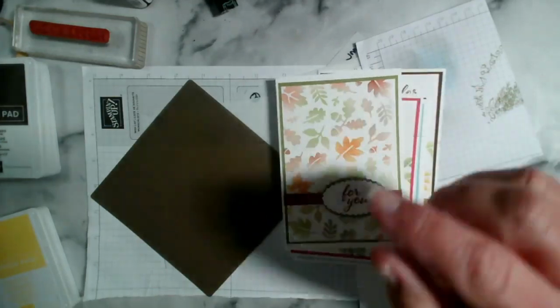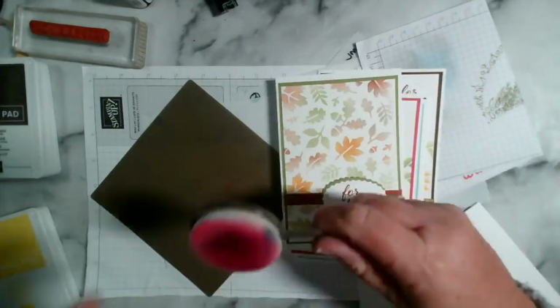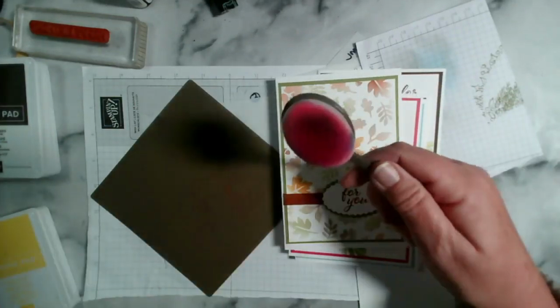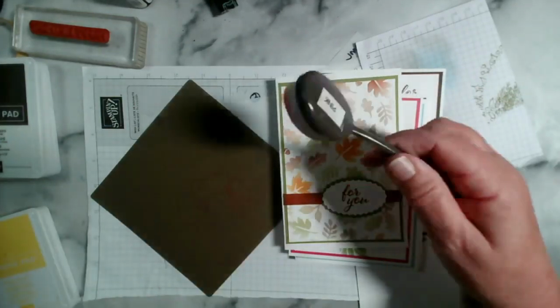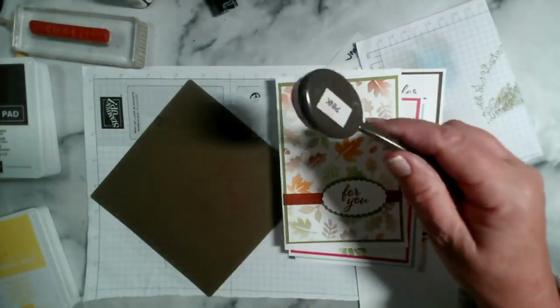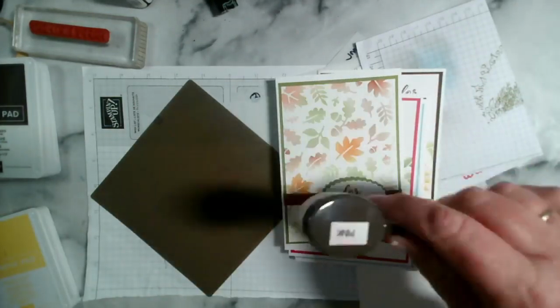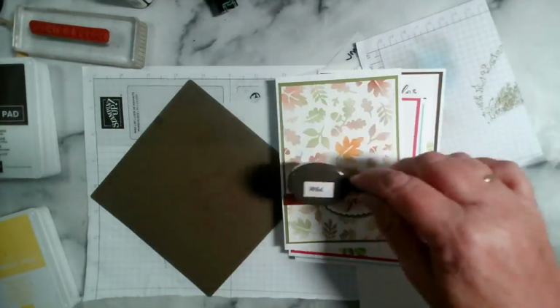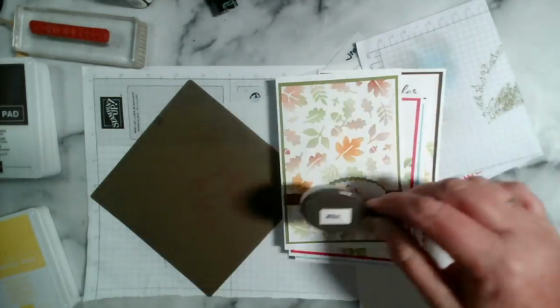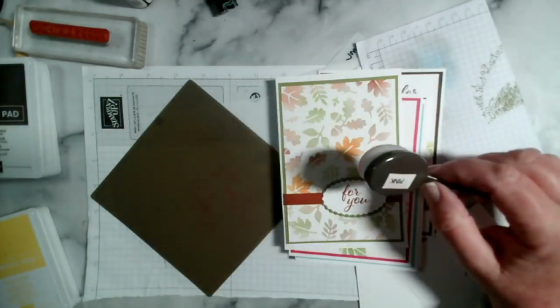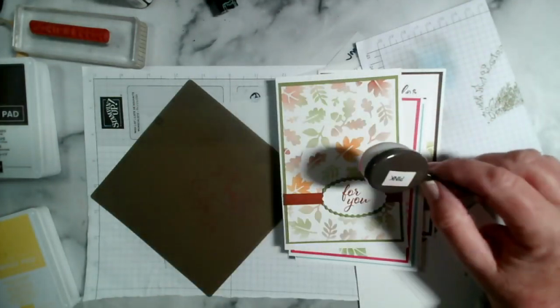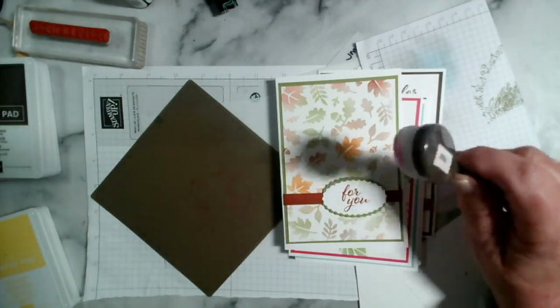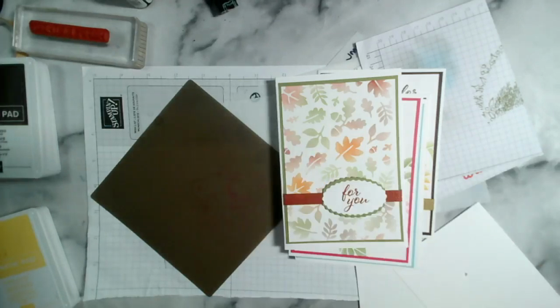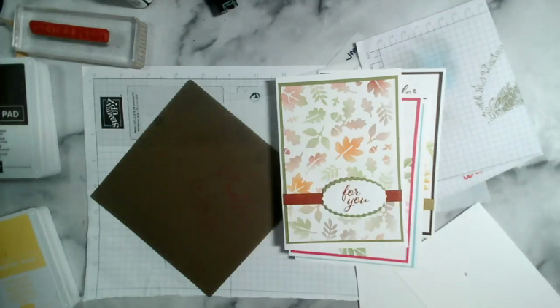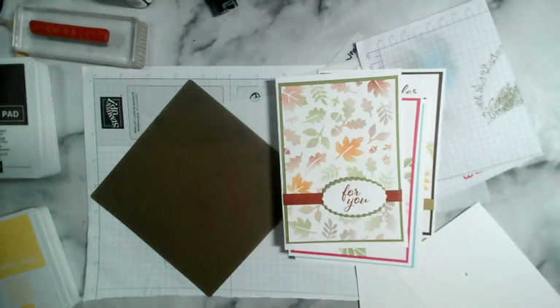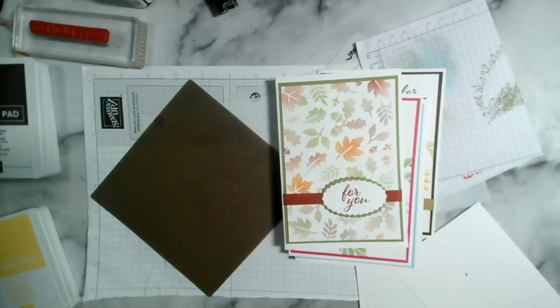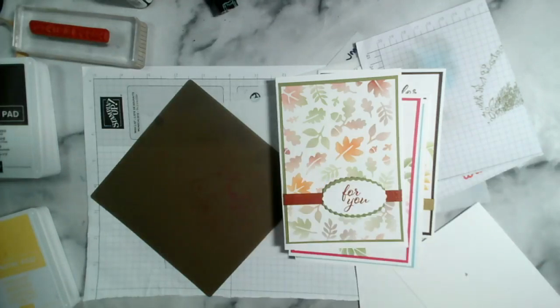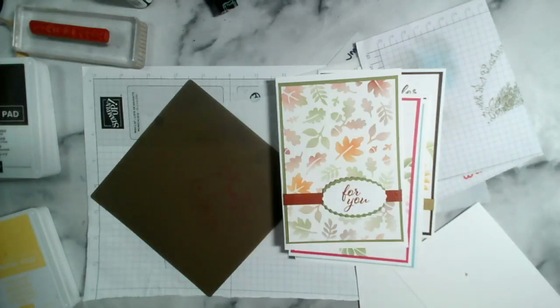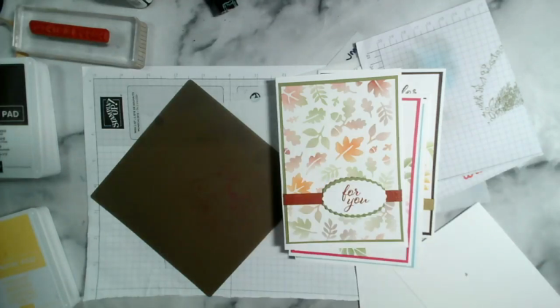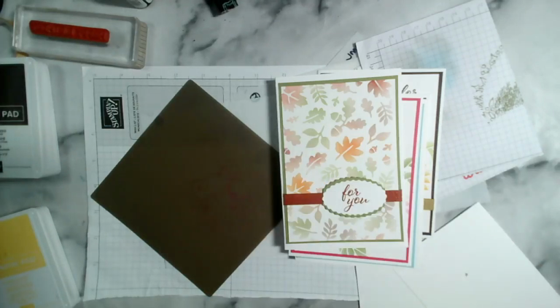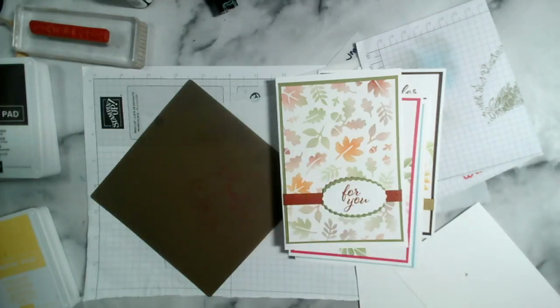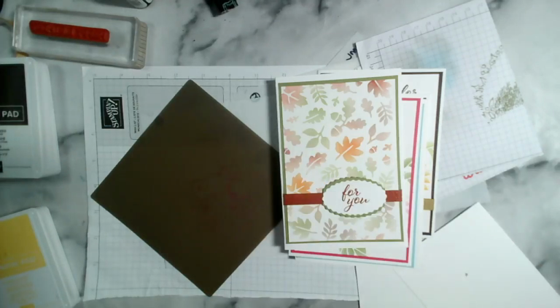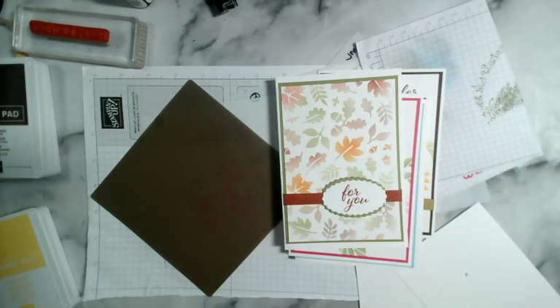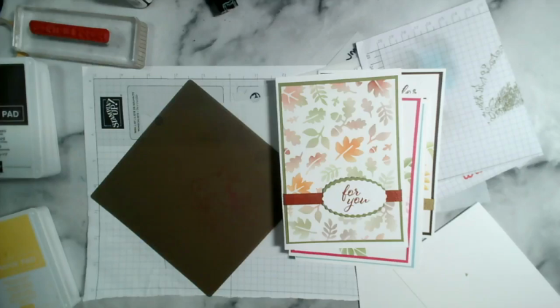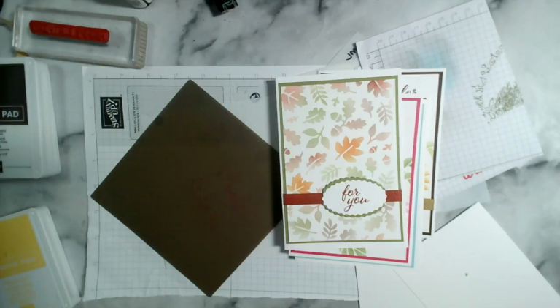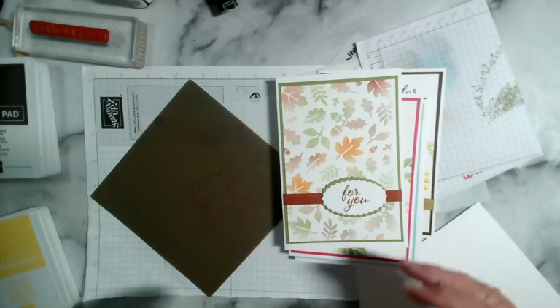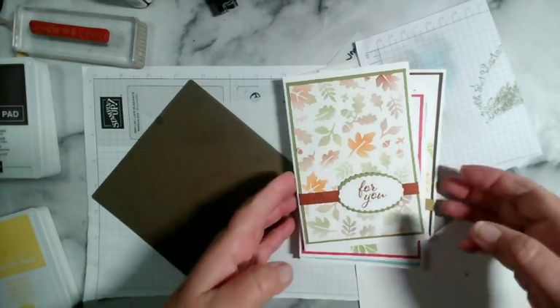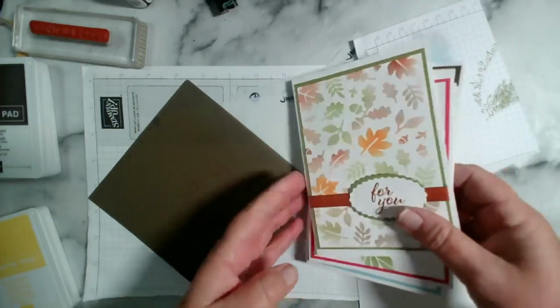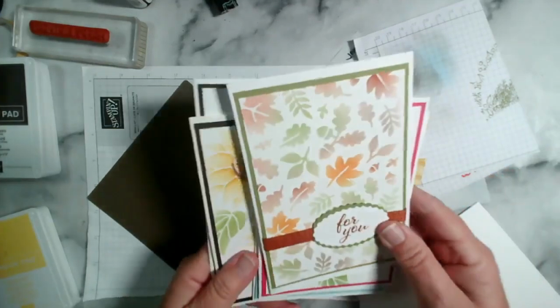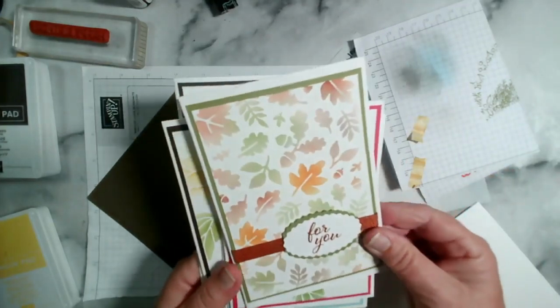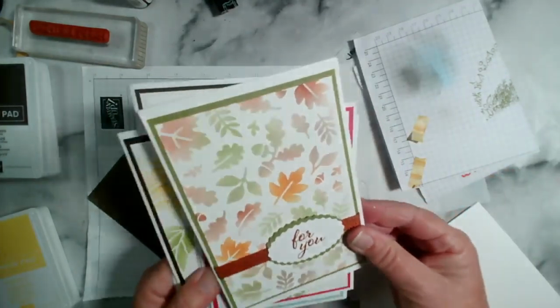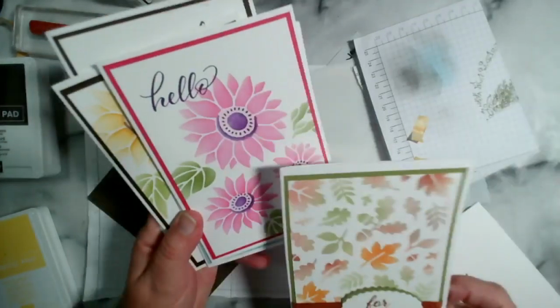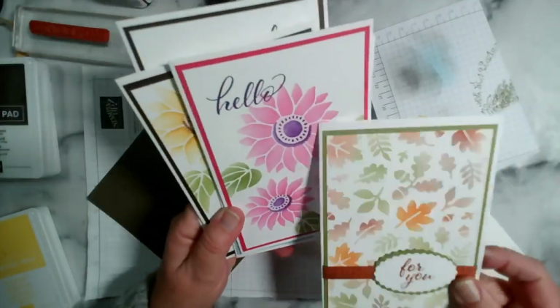And then this one has got the autumn leaves — for all of these I just used our blending brushes with ink and went over the stencil. So I'm going to start with that, but I want to use some embossing paste this evening. They could be gerberas — absolutely, especially these ones. They often have yellow centers, don't they, gerberas.